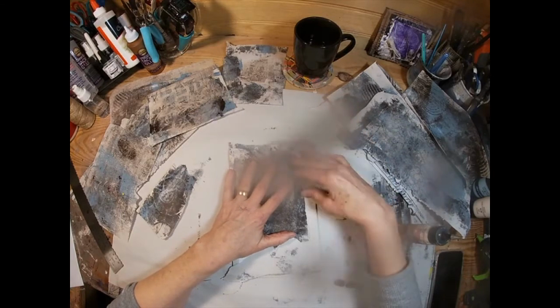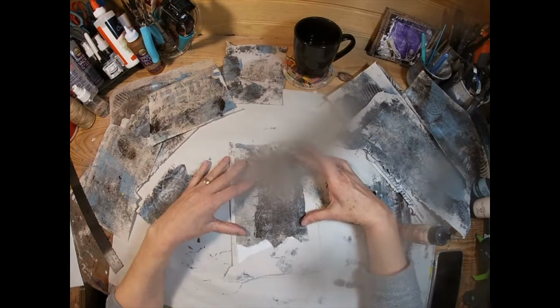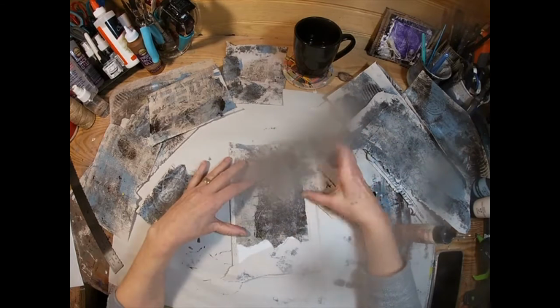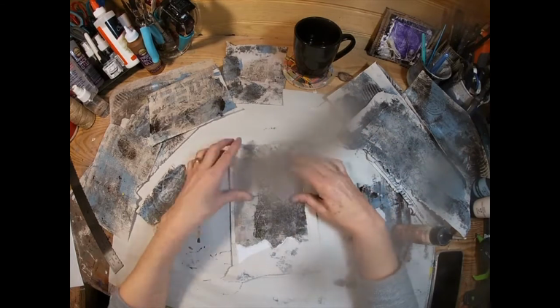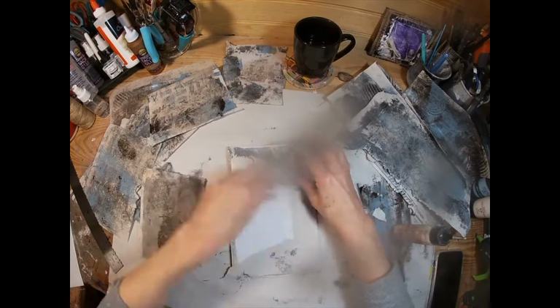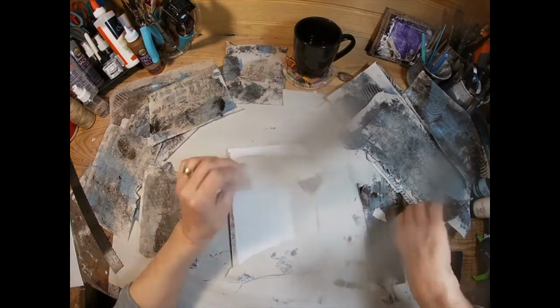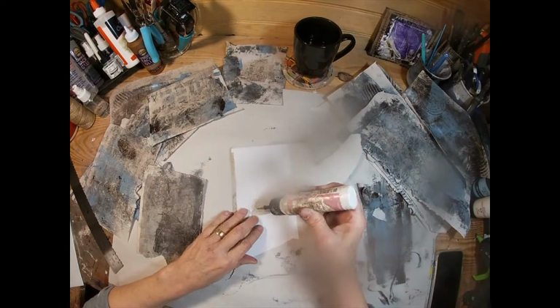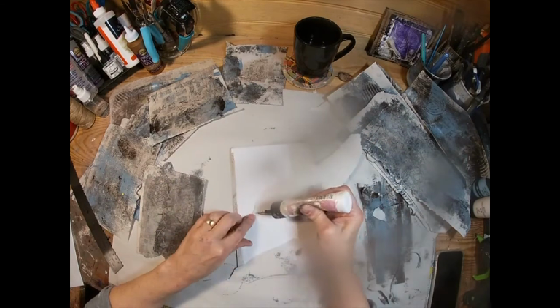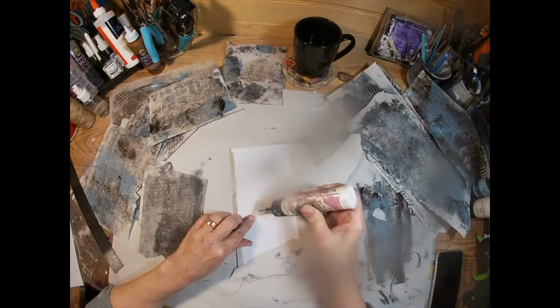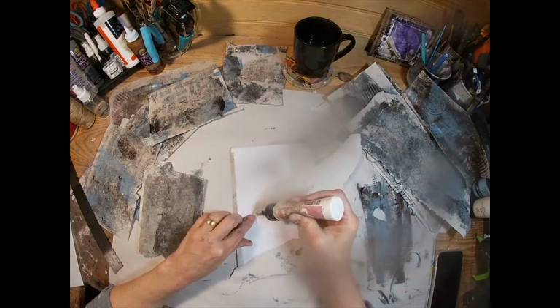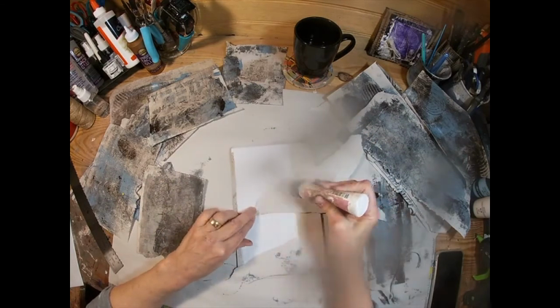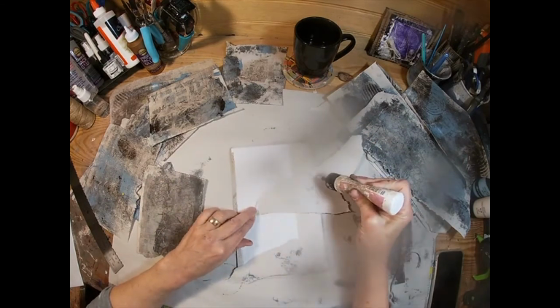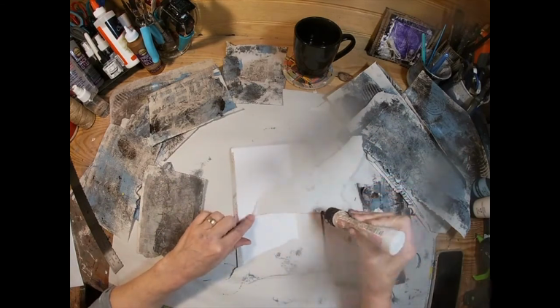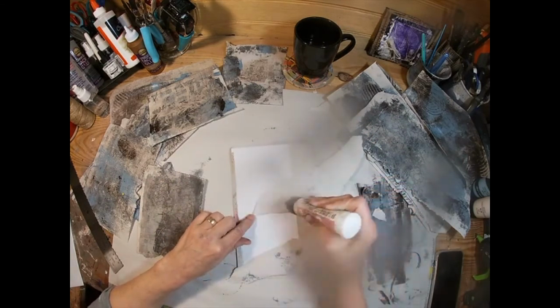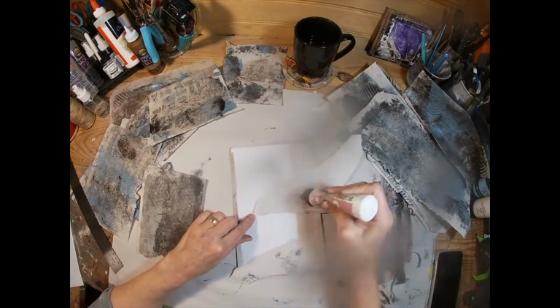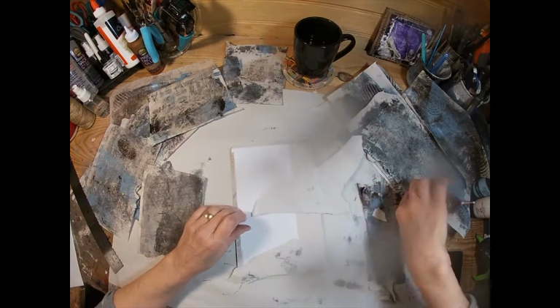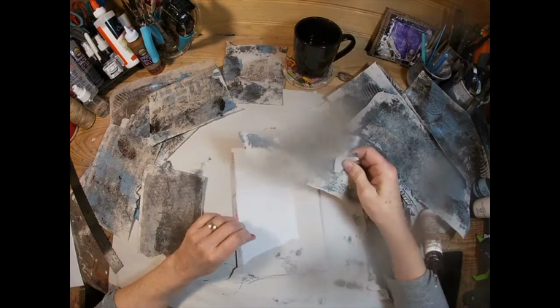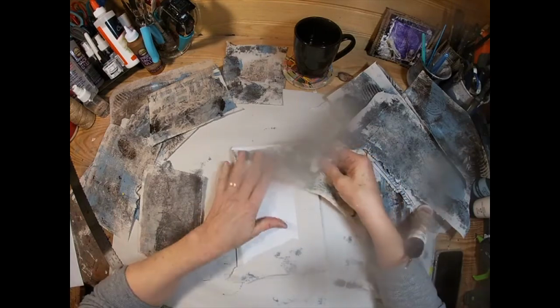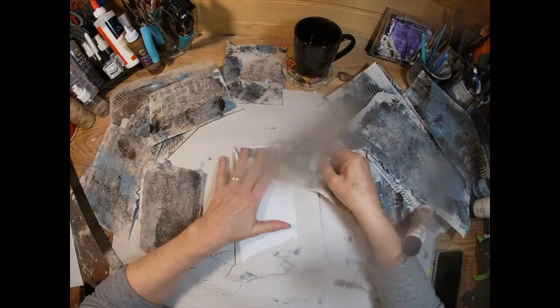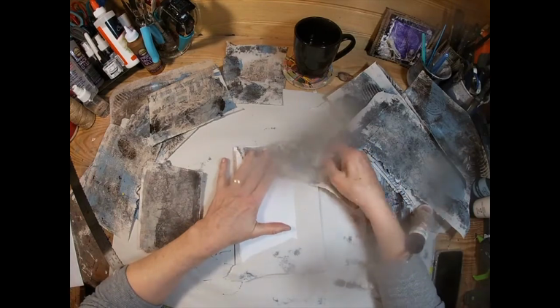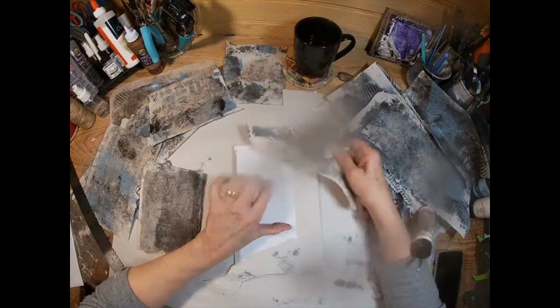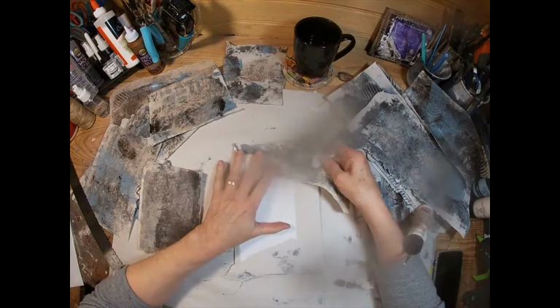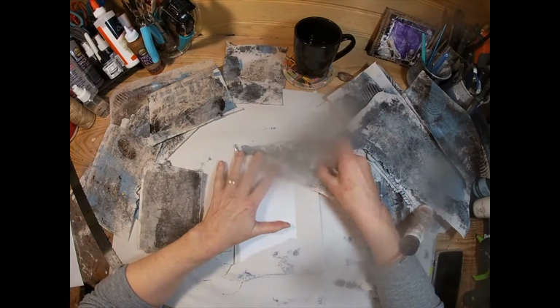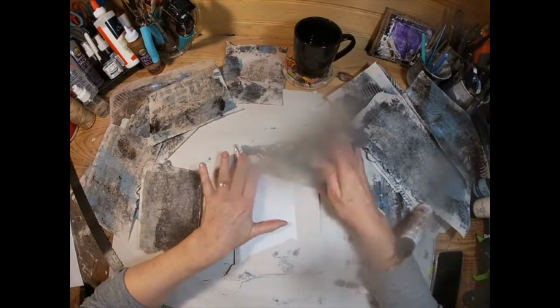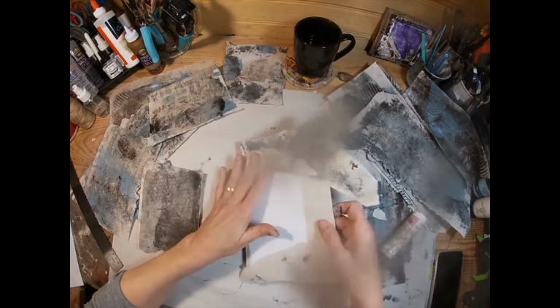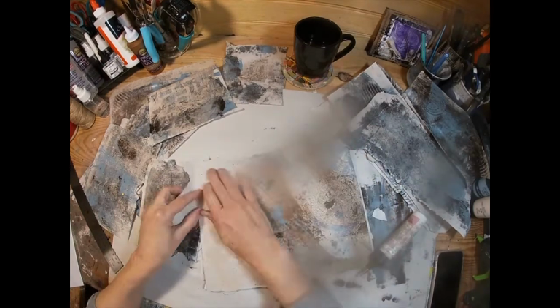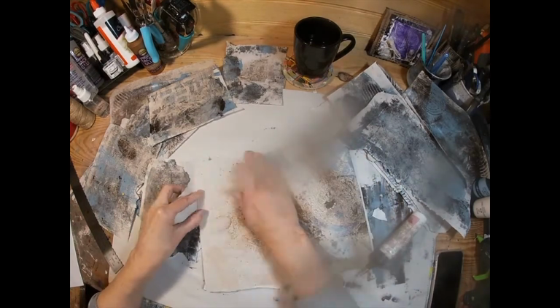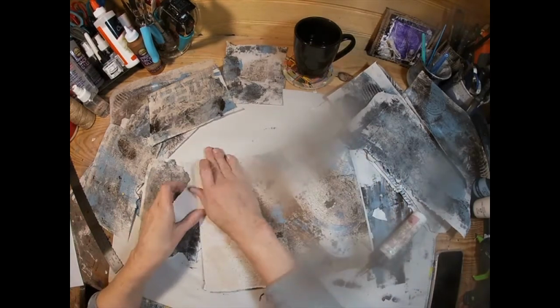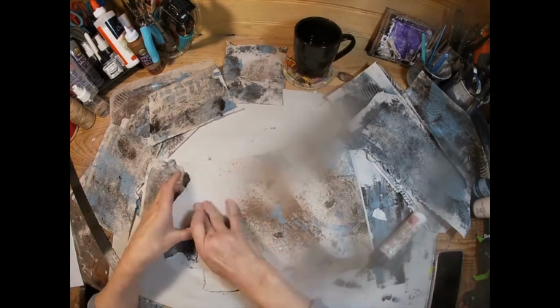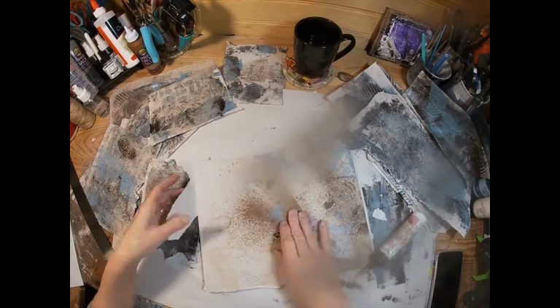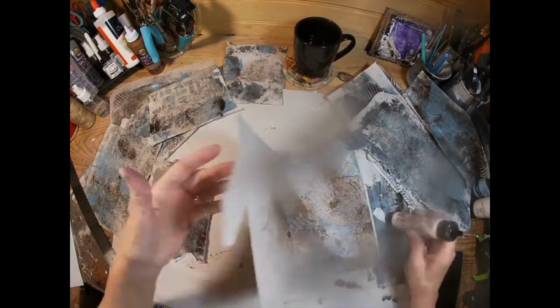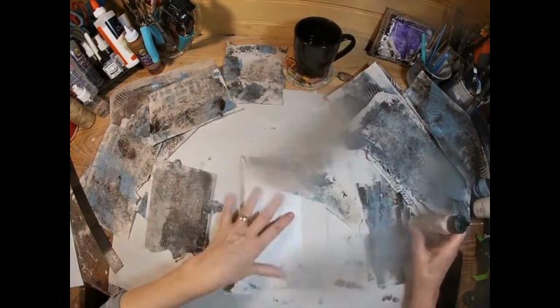And that ruler that I just used is a deckle edge ruler. I just purchased that and I'm really enjoying it.